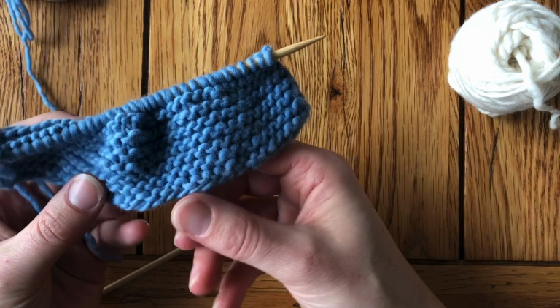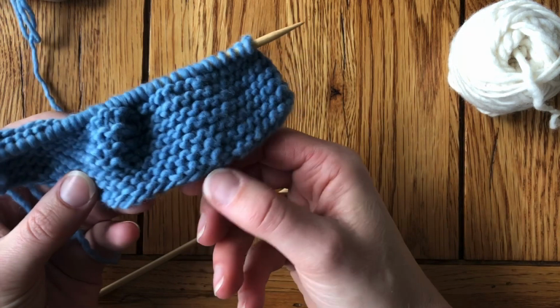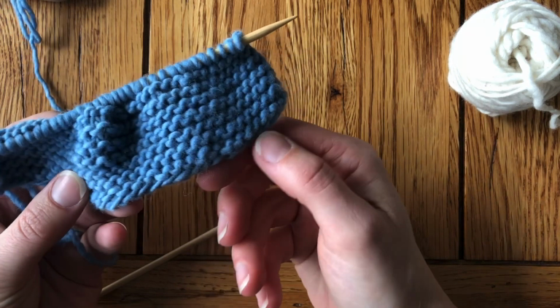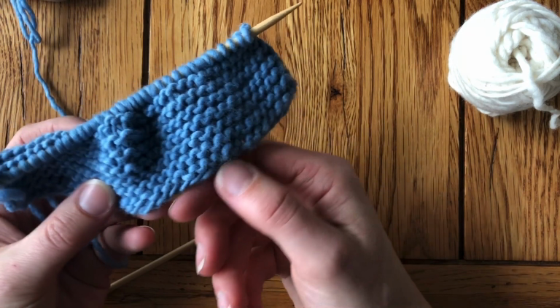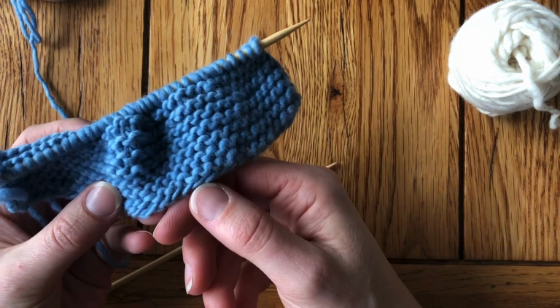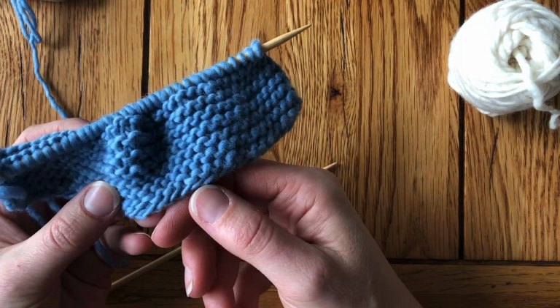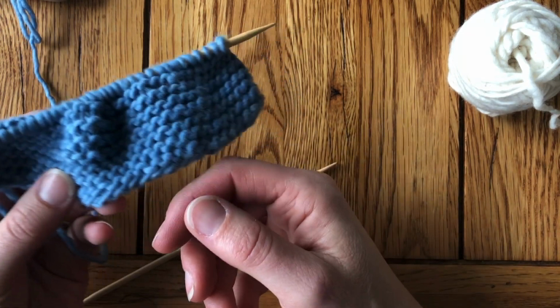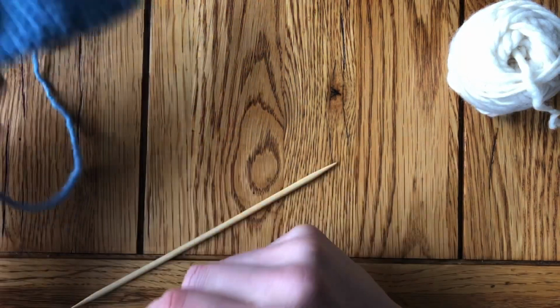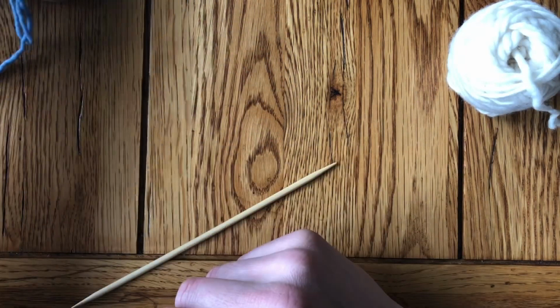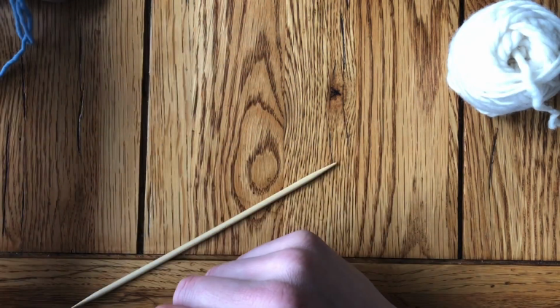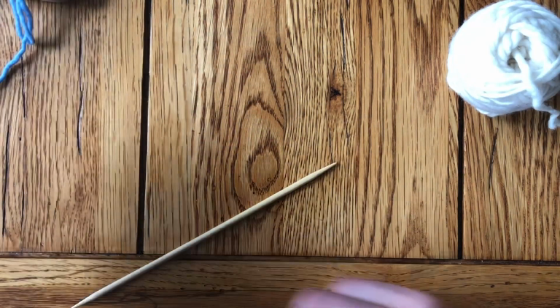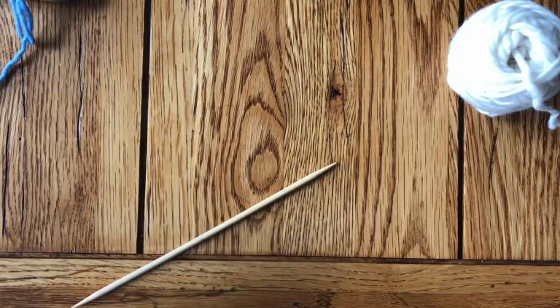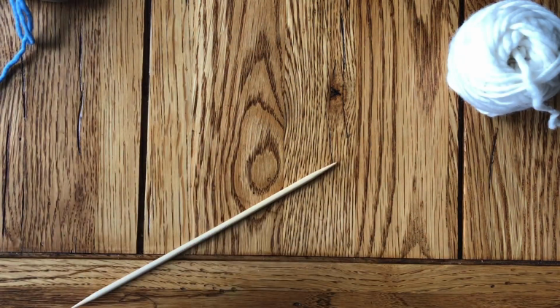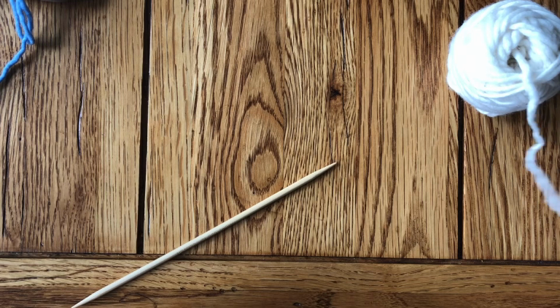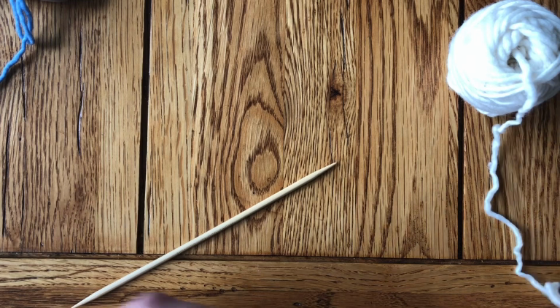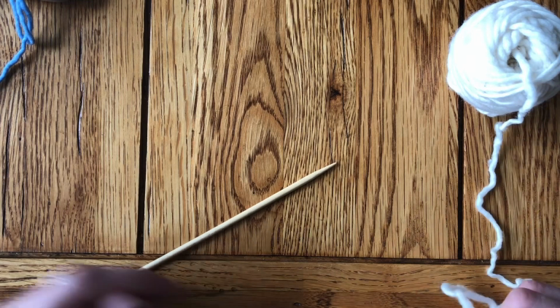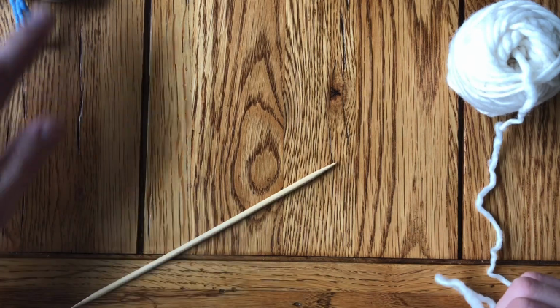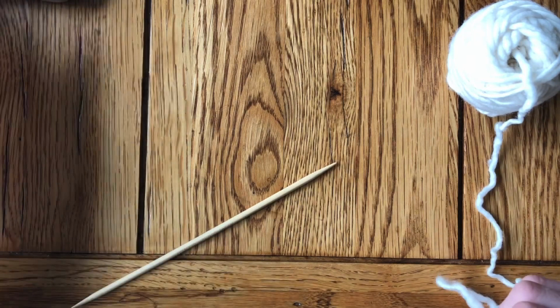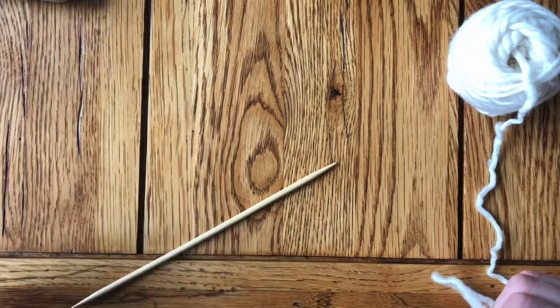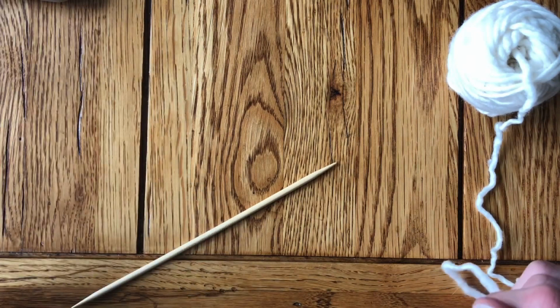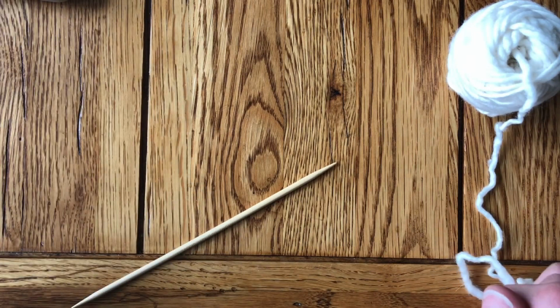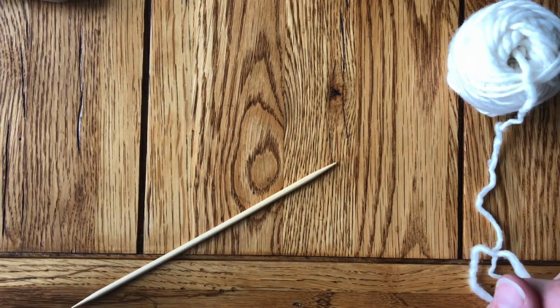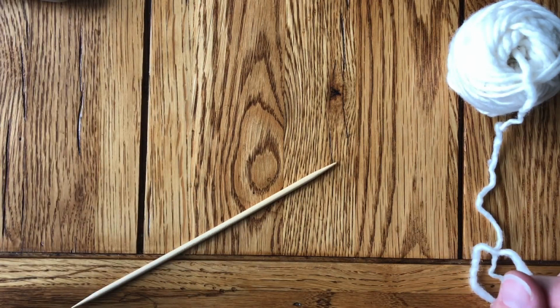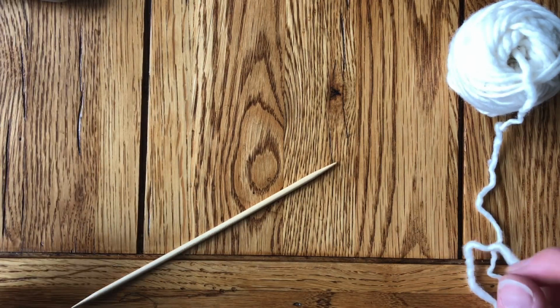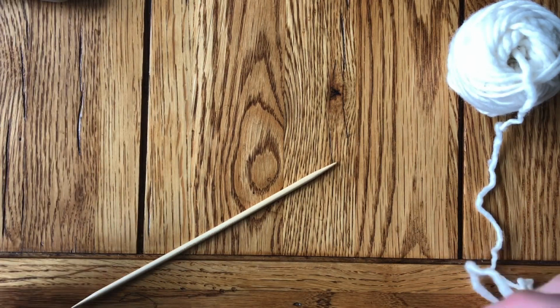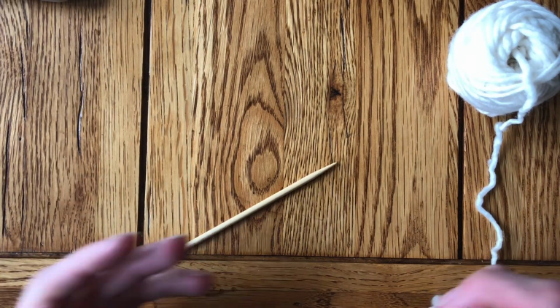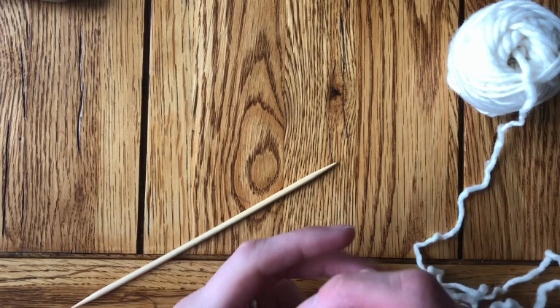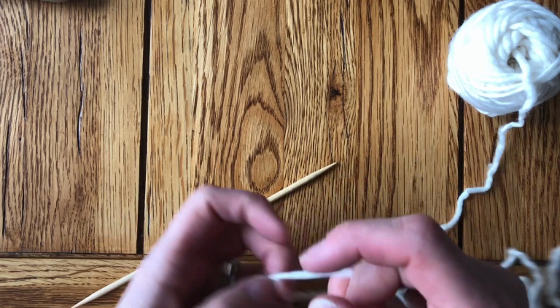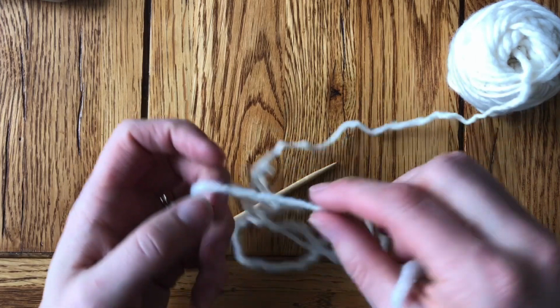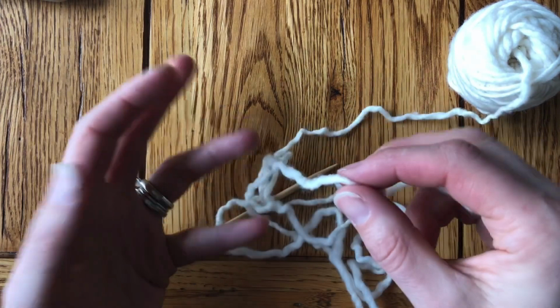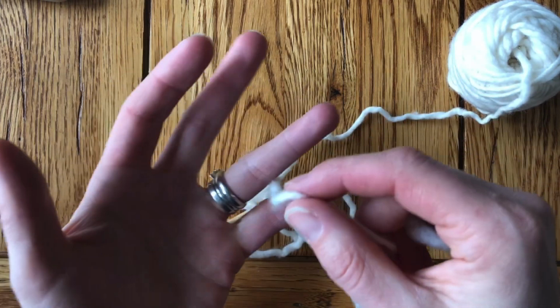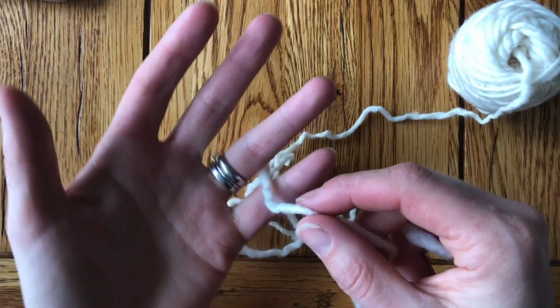In order to make this cast-on edge stretchy, we need to do one simple trick. A lot of places say to use larger needles, but then you need other tools, so let's try this one instead.